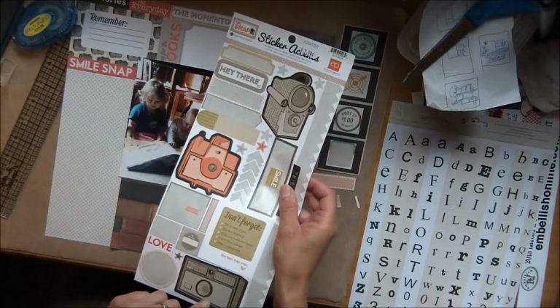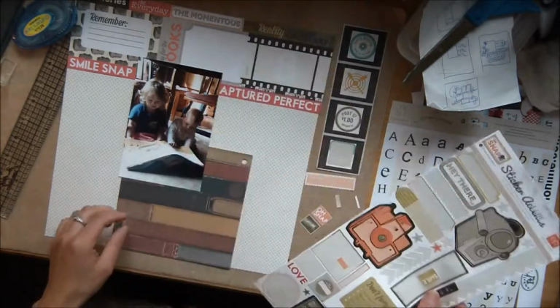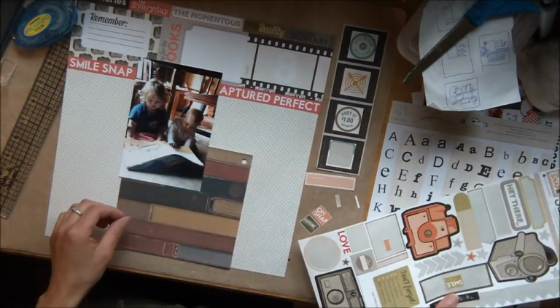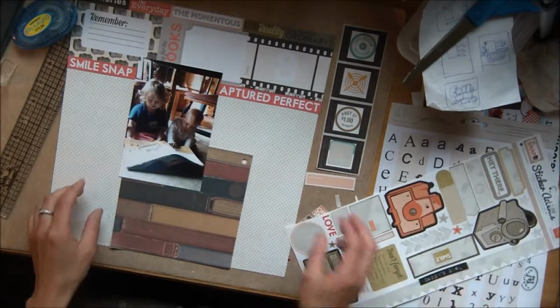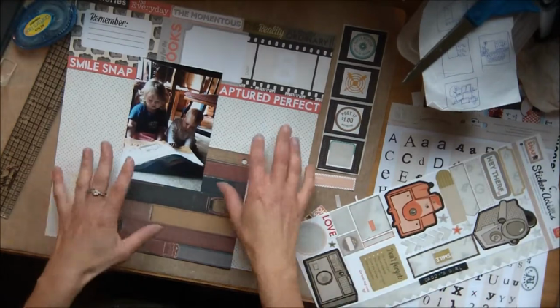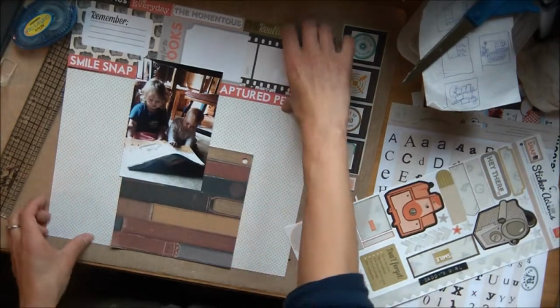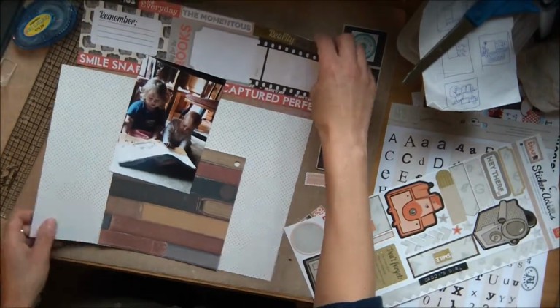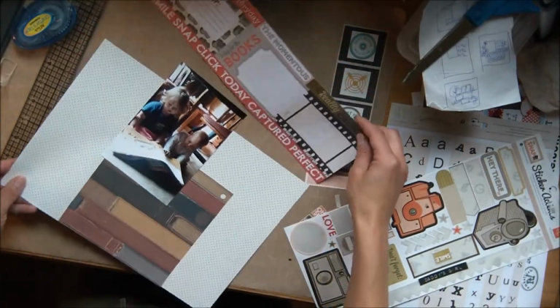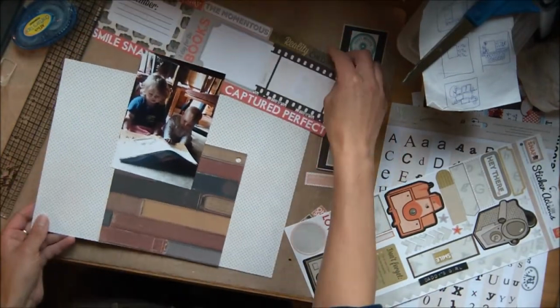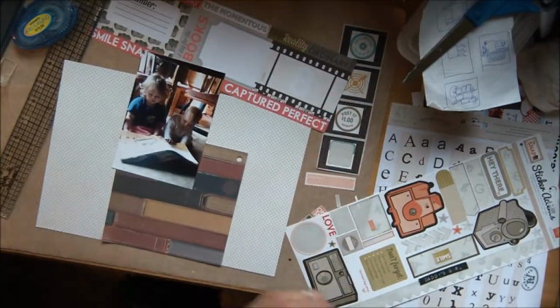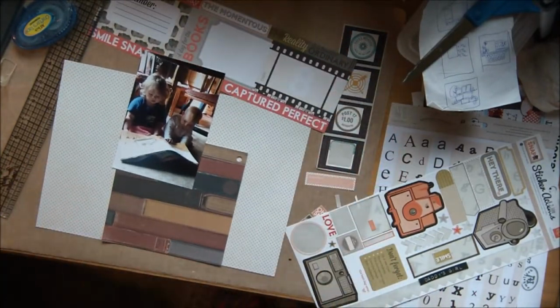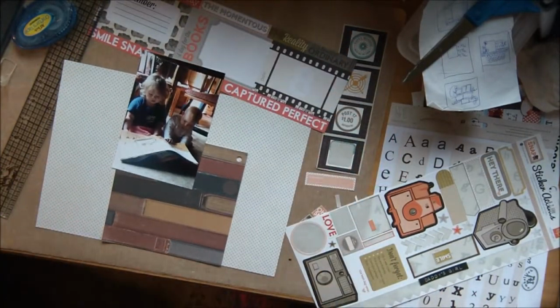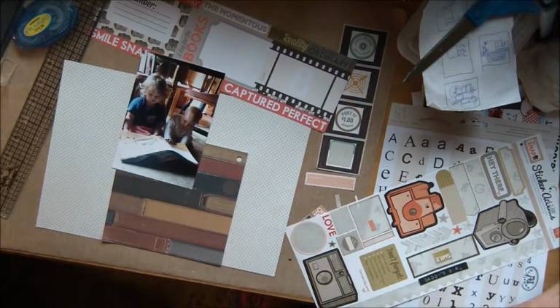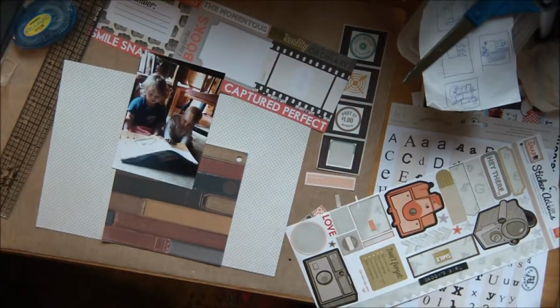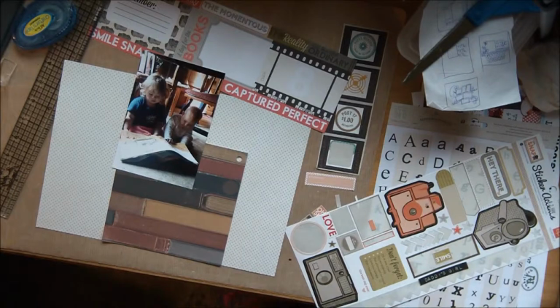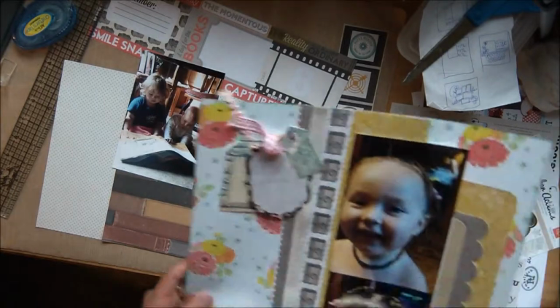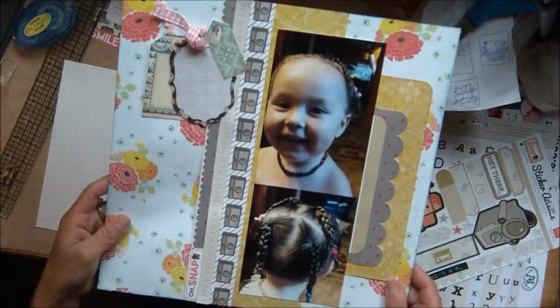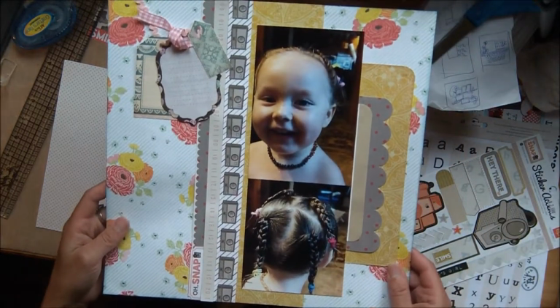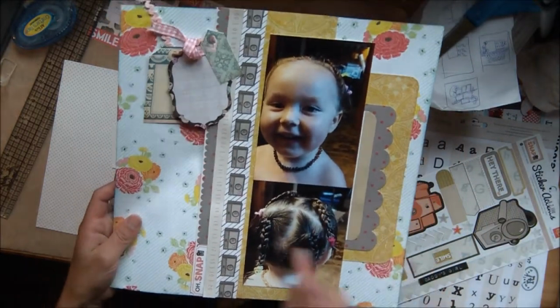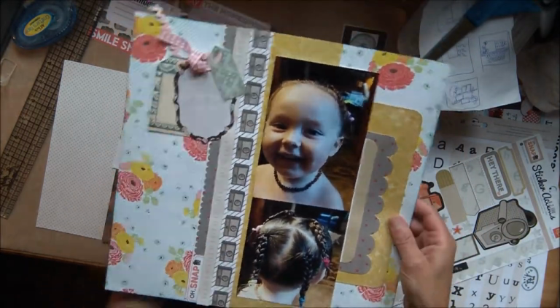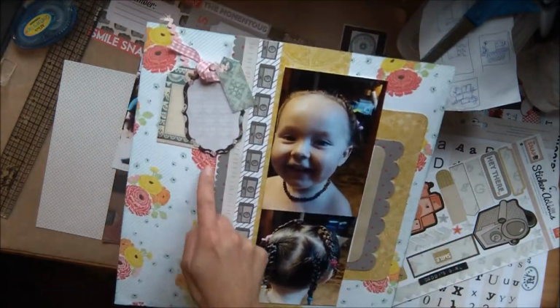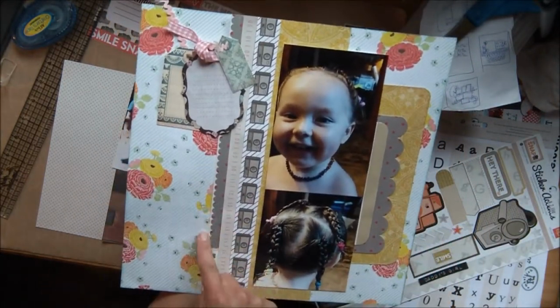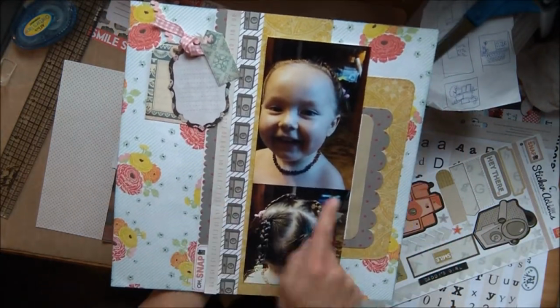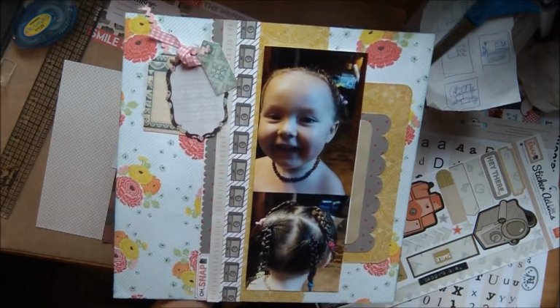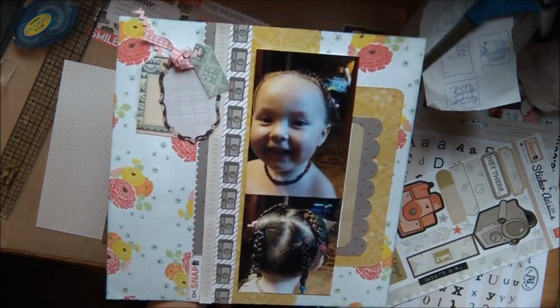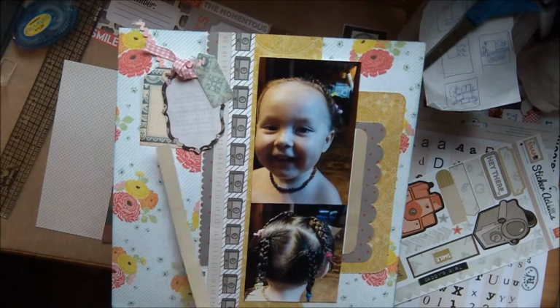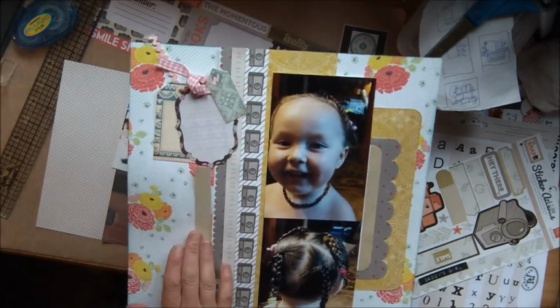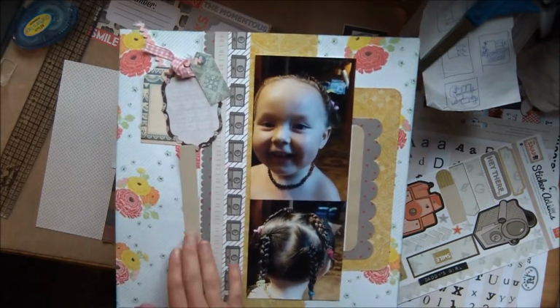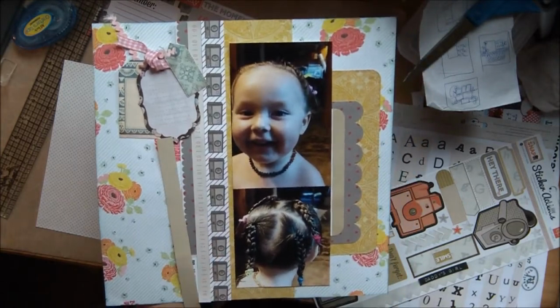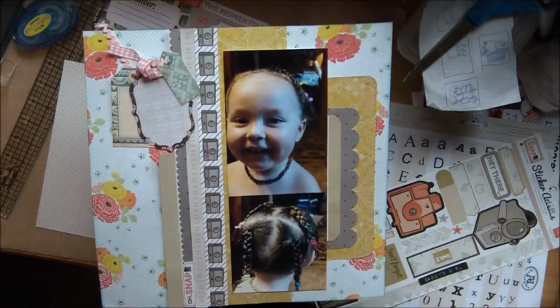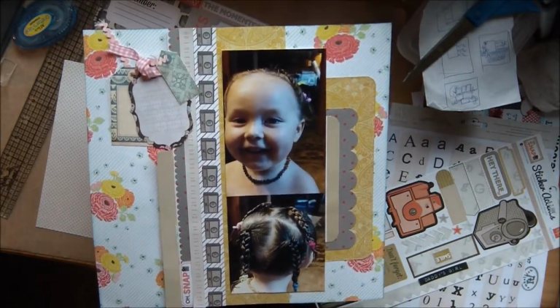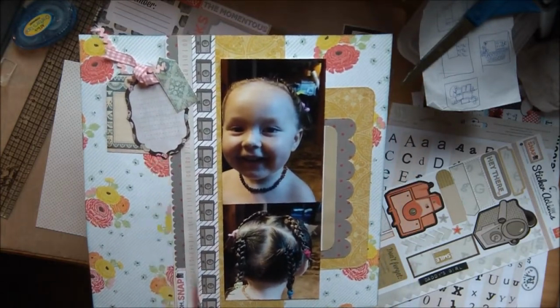Now originally I had intended to have this layout flipped, and what I need is this one little strip of paper that's going to go on the left hand side here to match what goes on the right hand side. This is the strip that I ended up cutting.